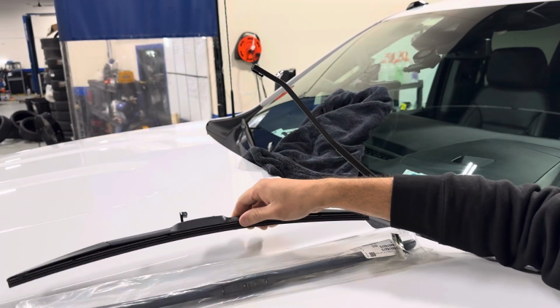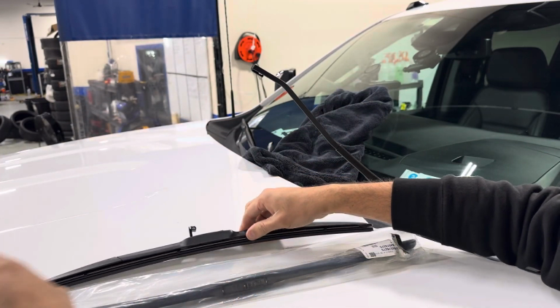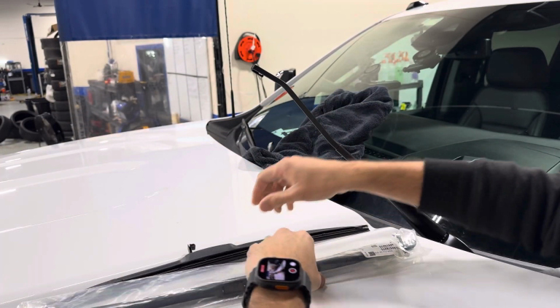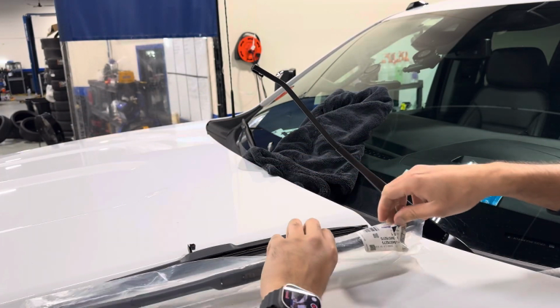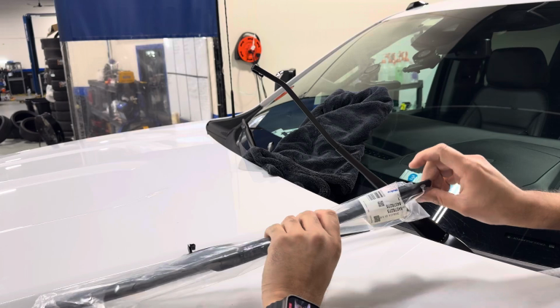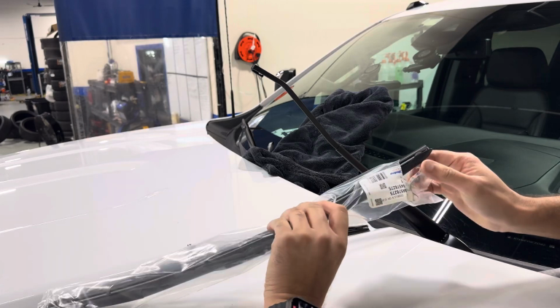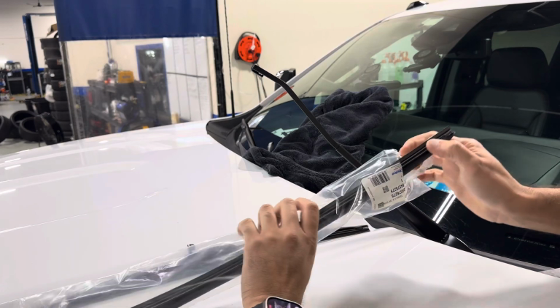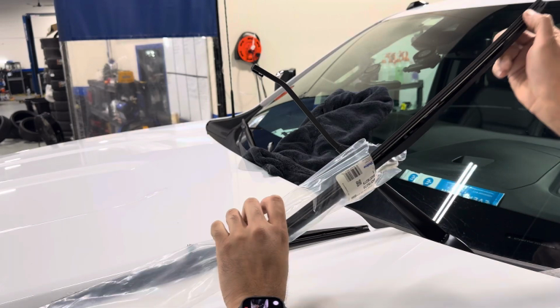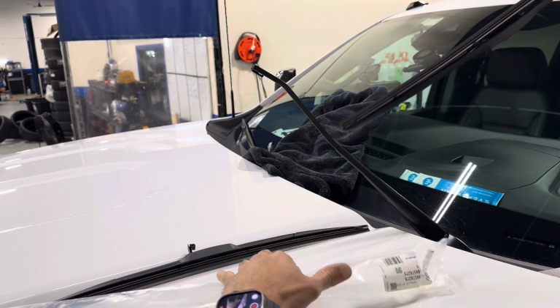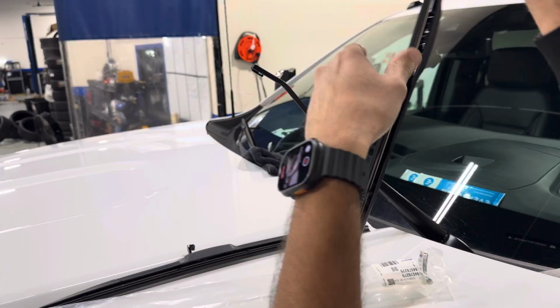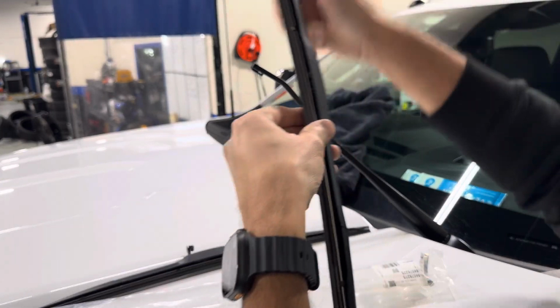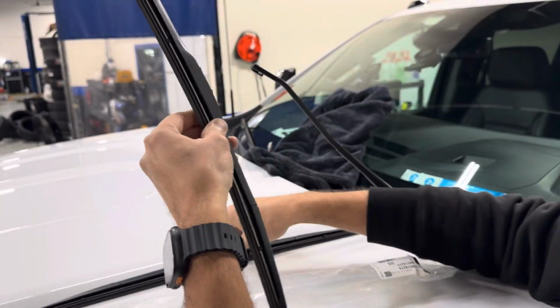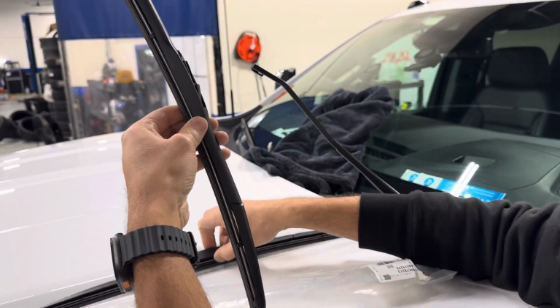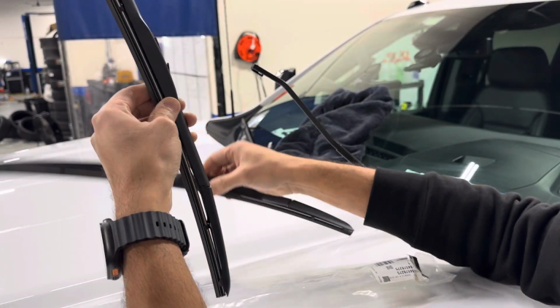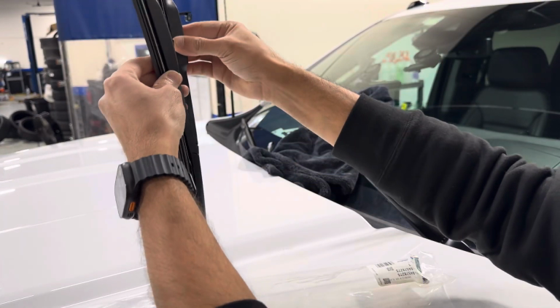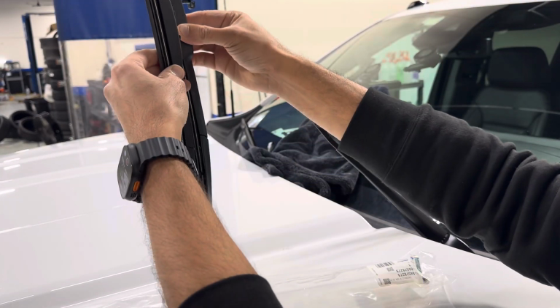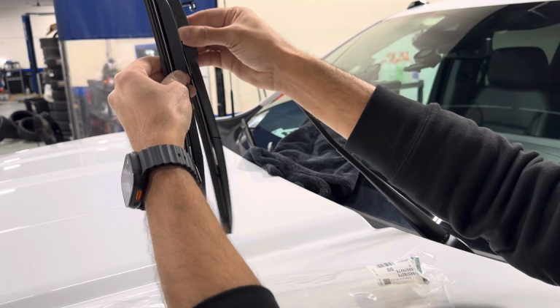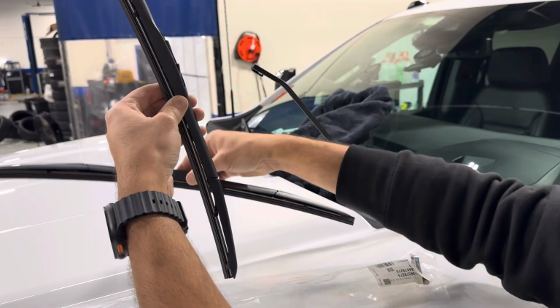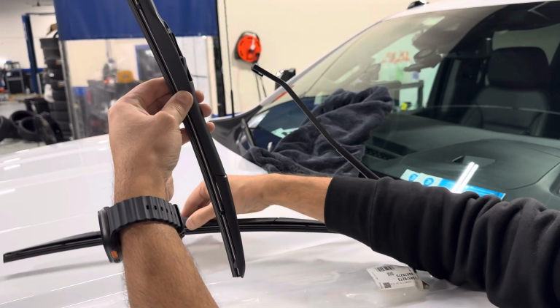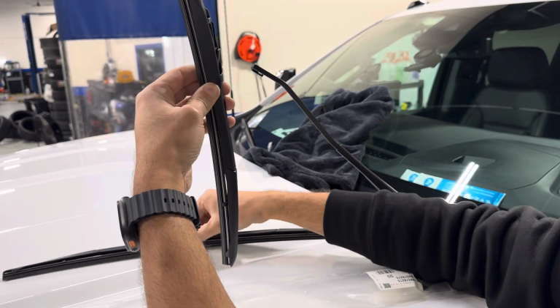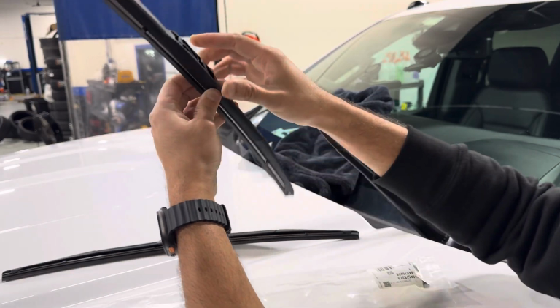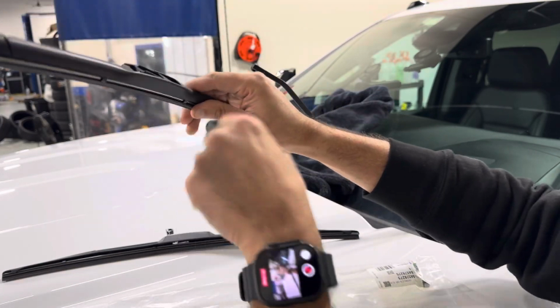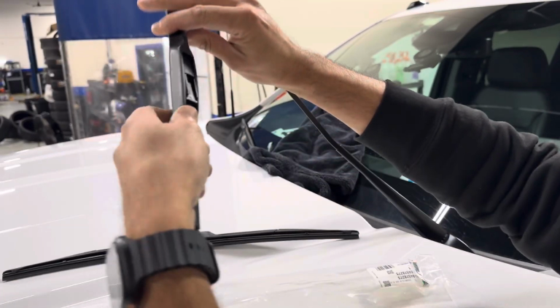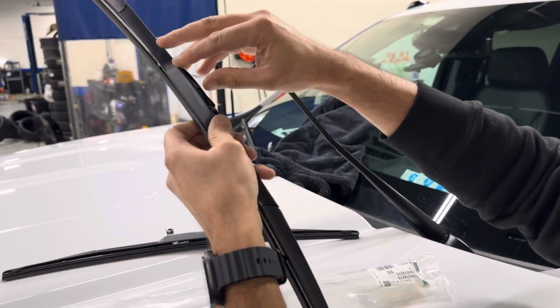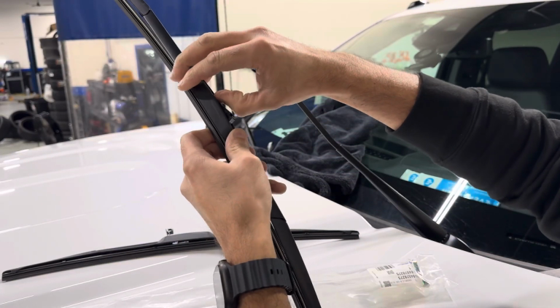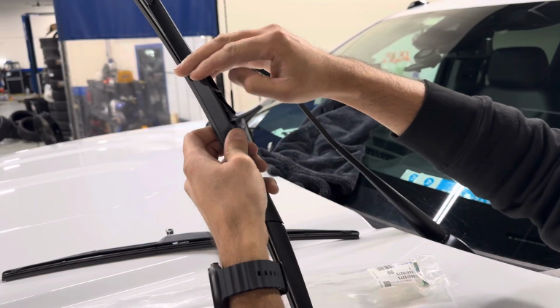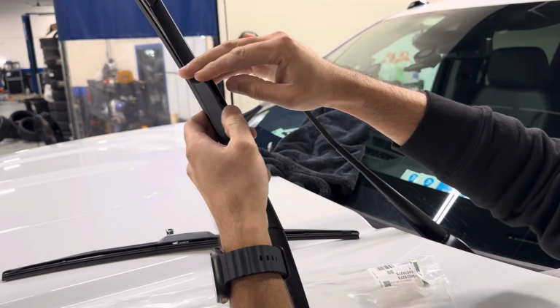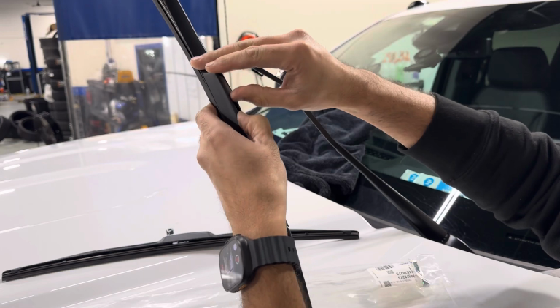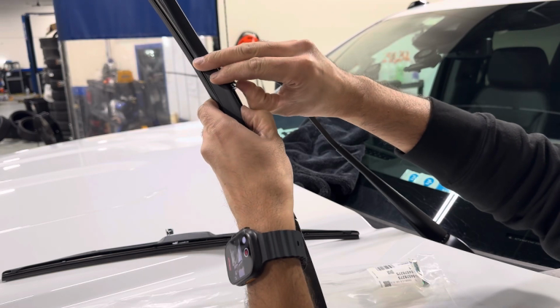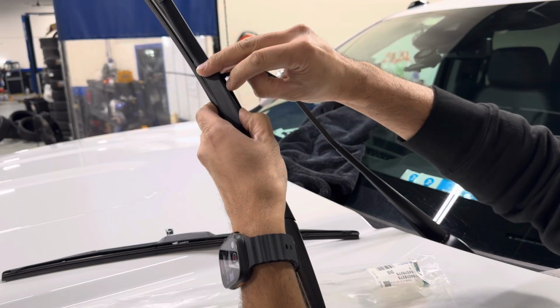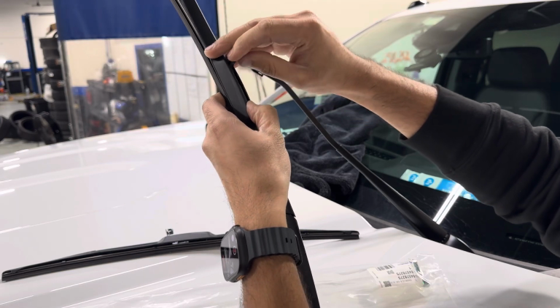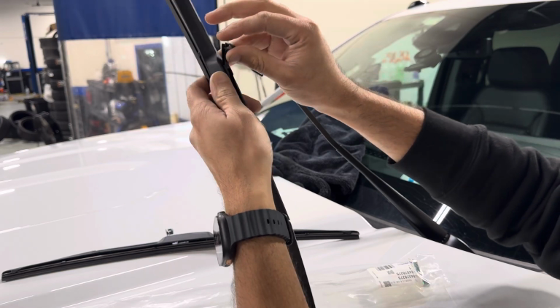You're going to go ahead and take your new one out — should be a perfect match. Confirm — boom, yes it is.